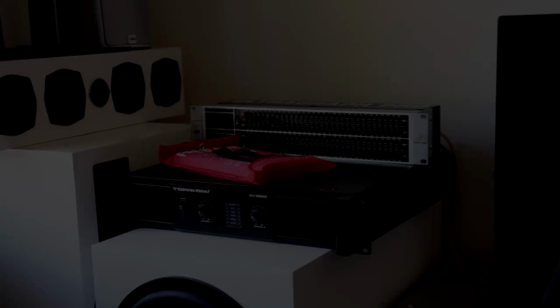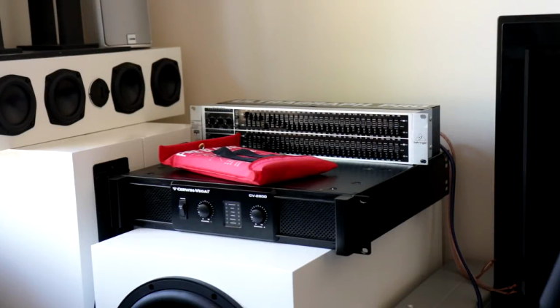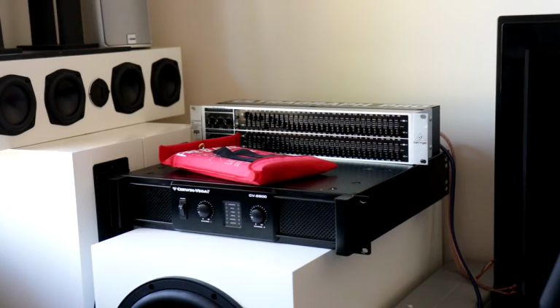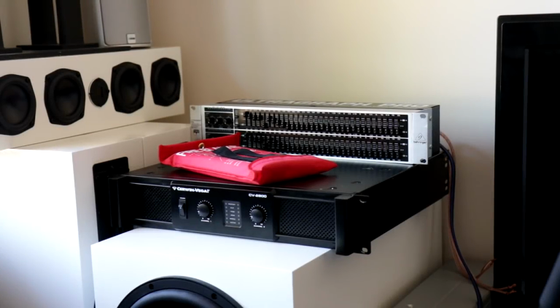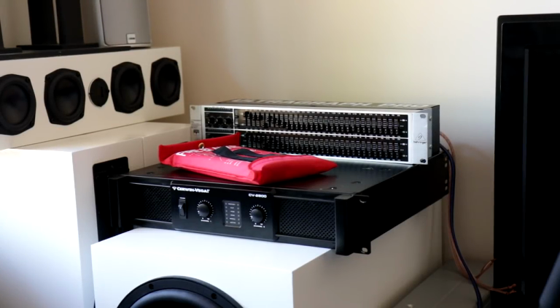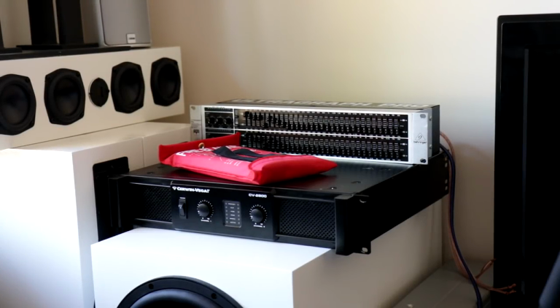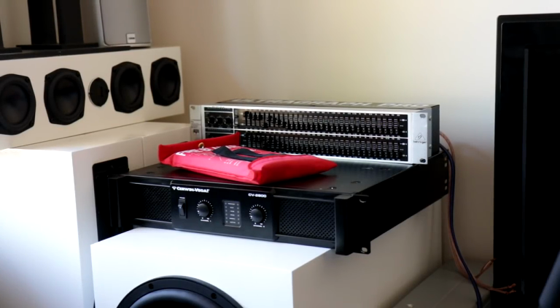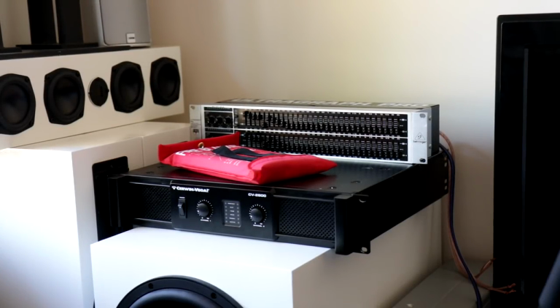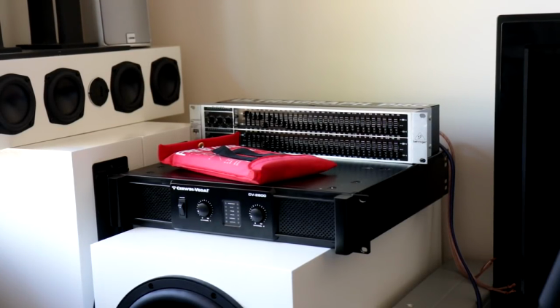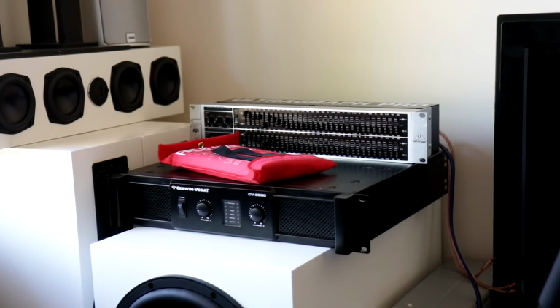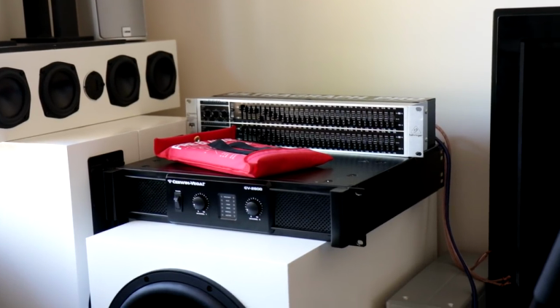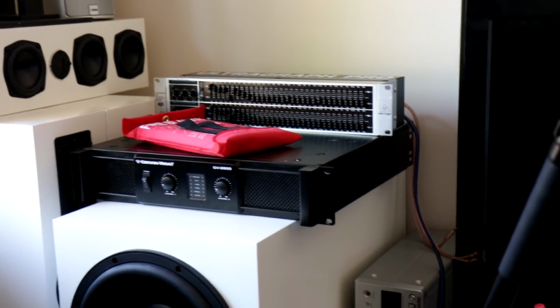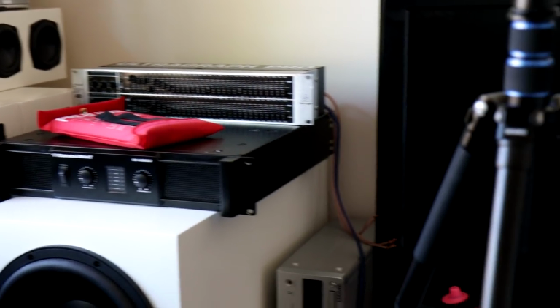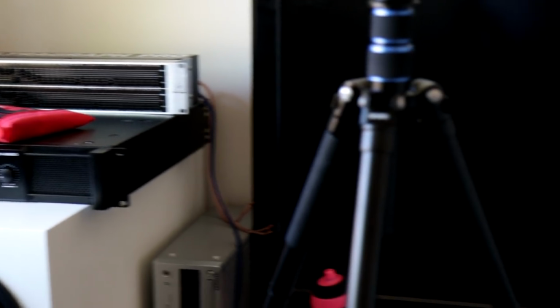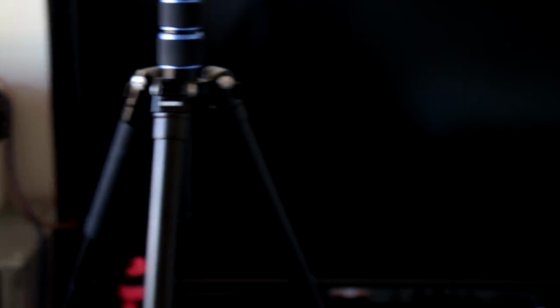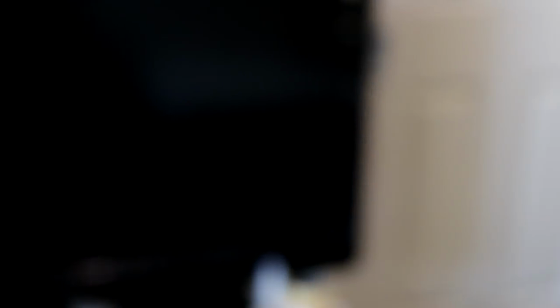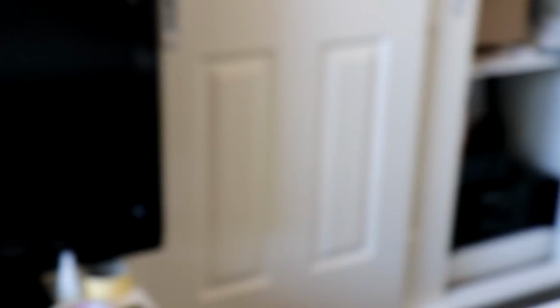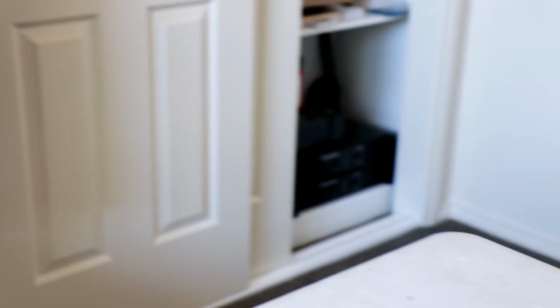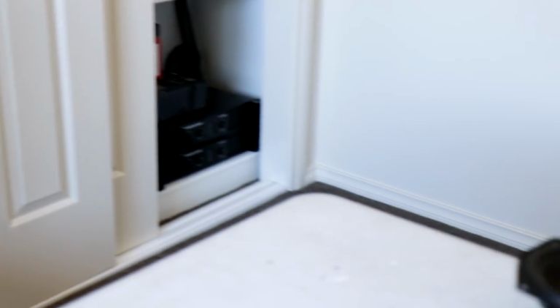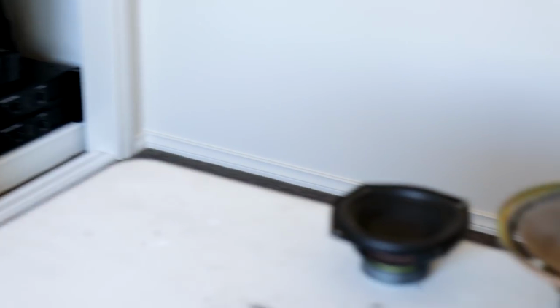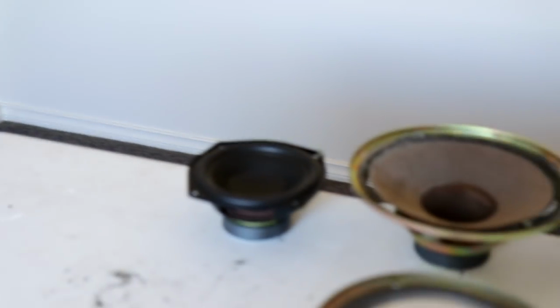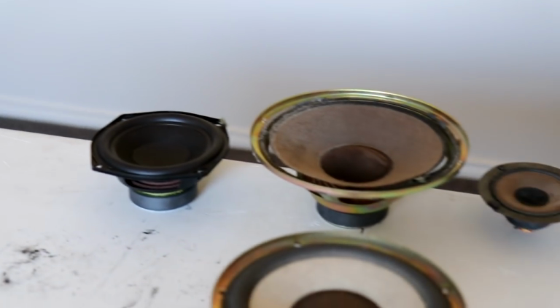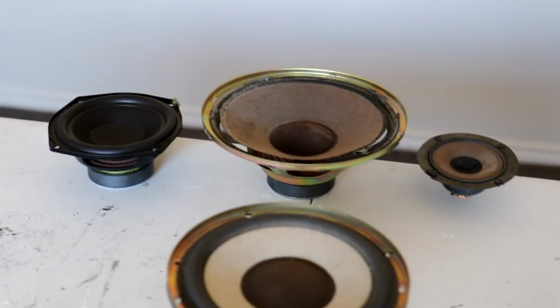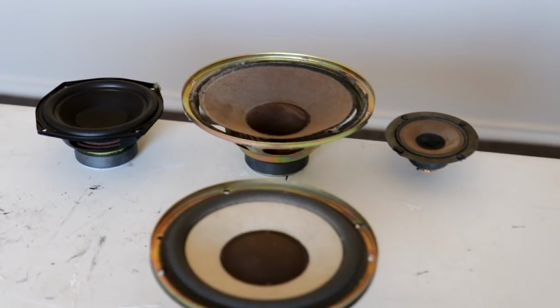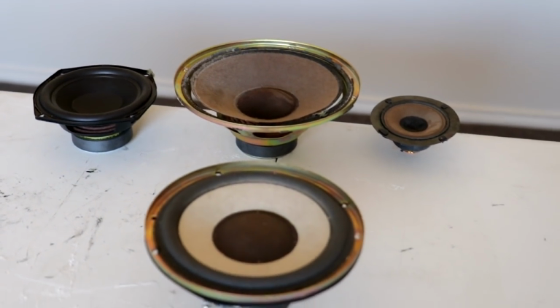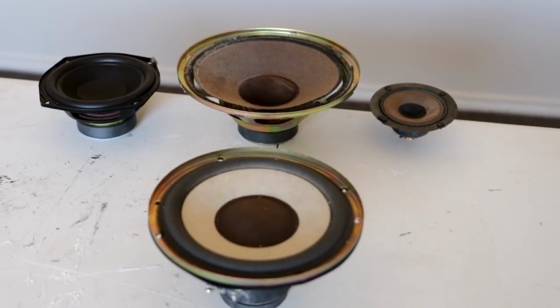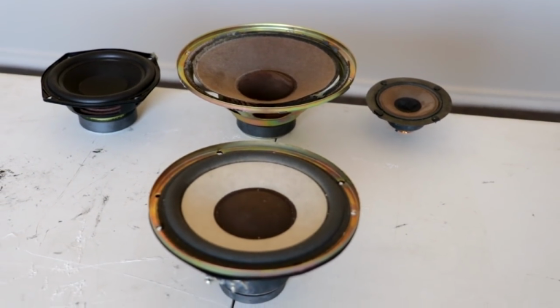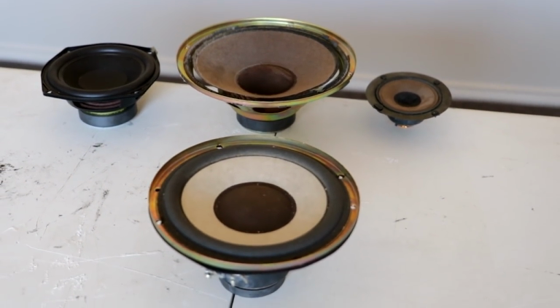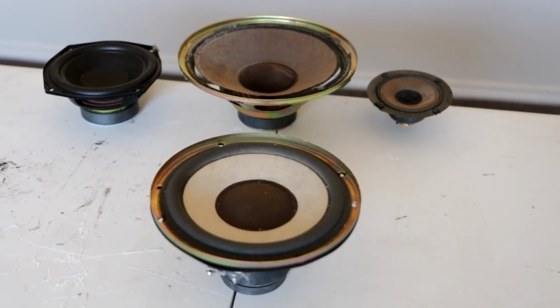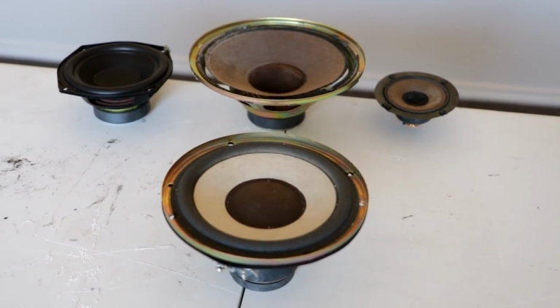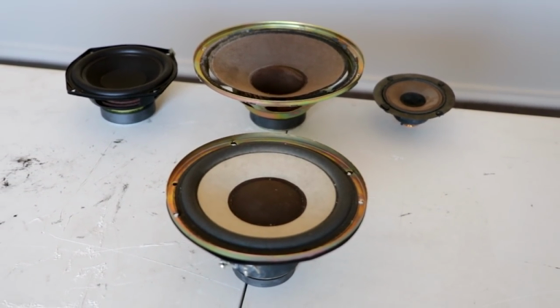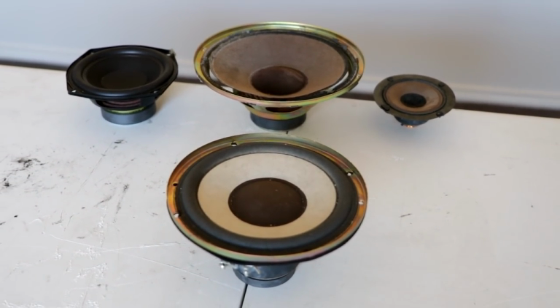All right, so in today's video I'm going to be using the Cerwin Vega CV2800 to blow out these speakers just here.